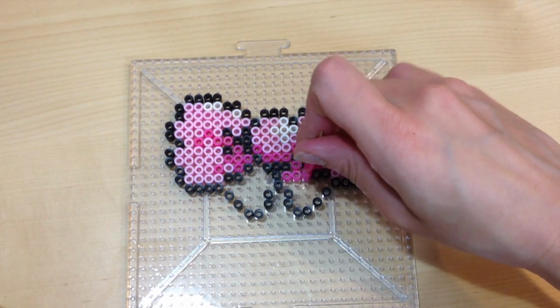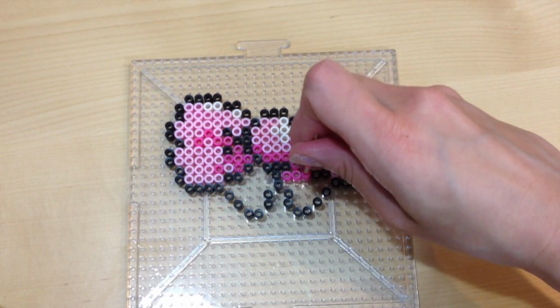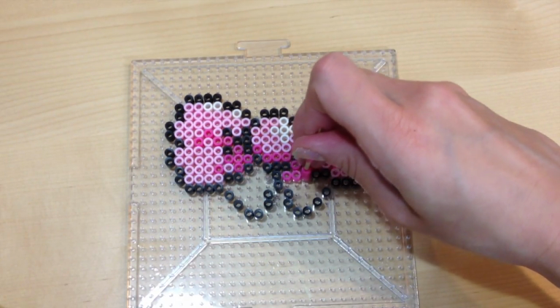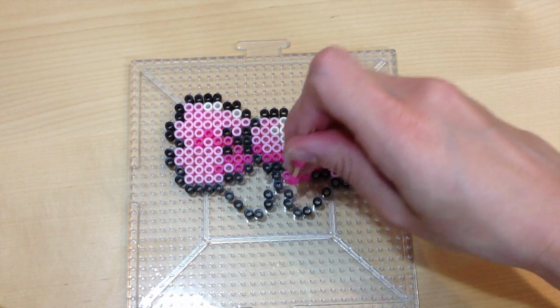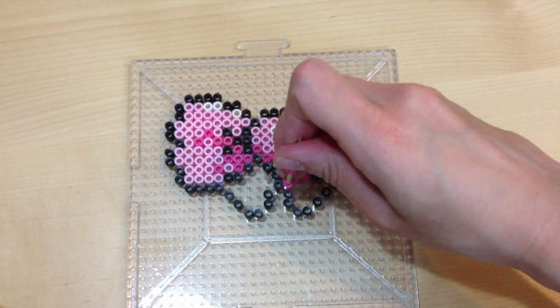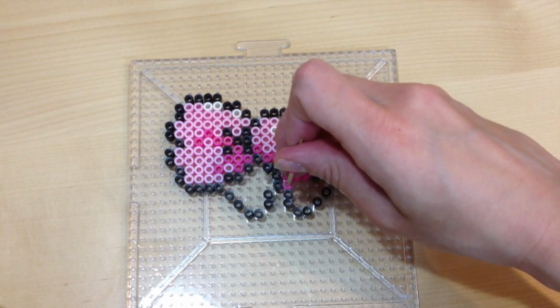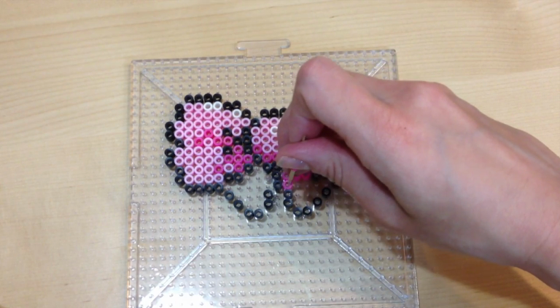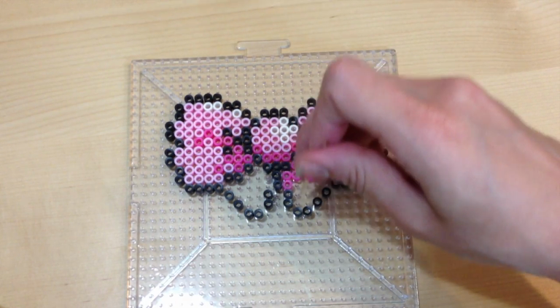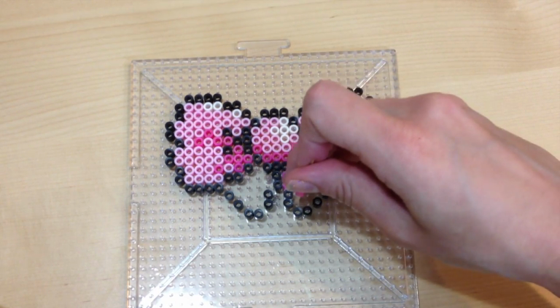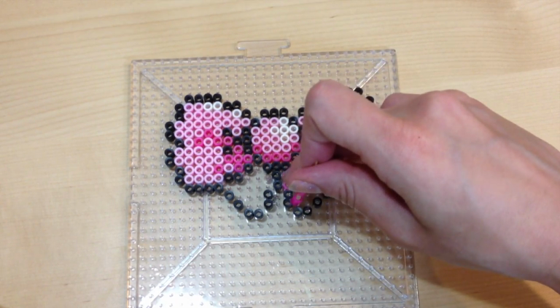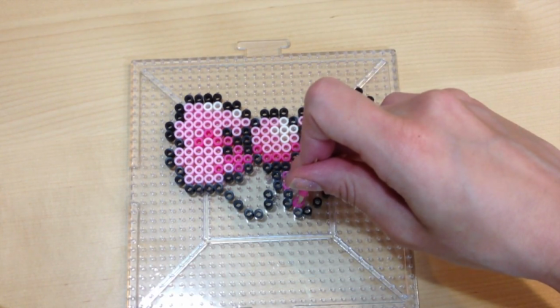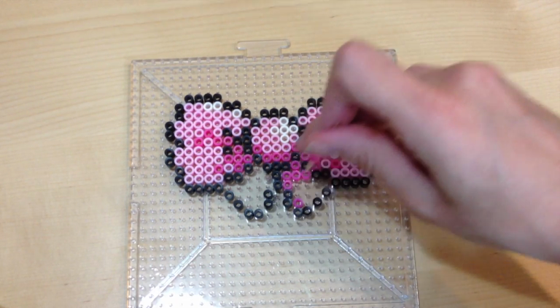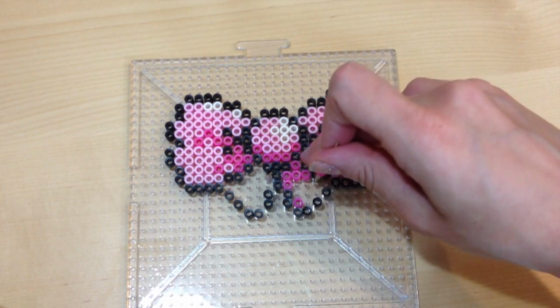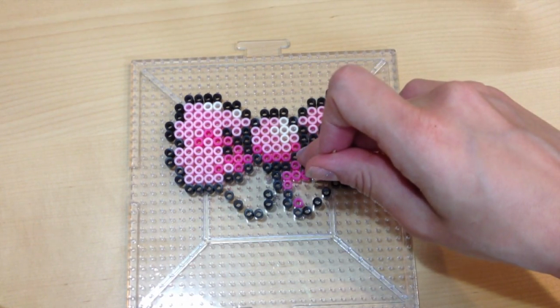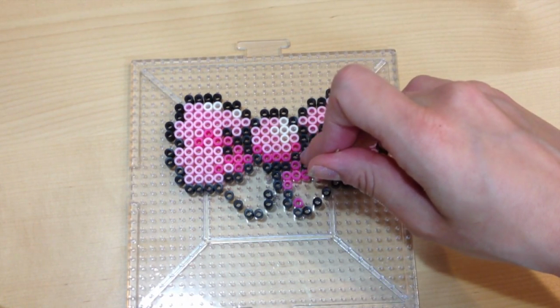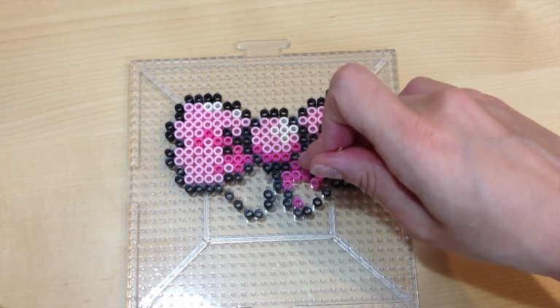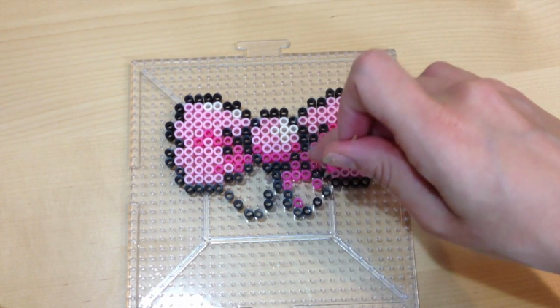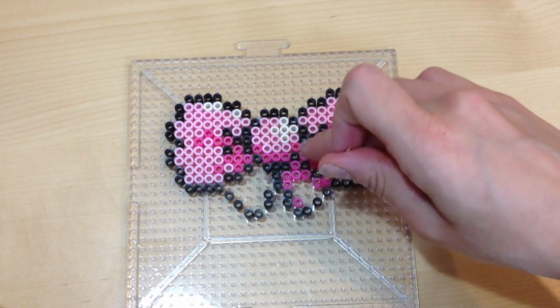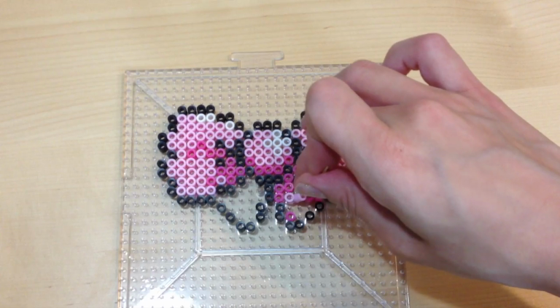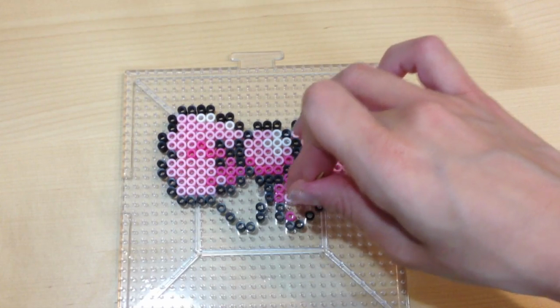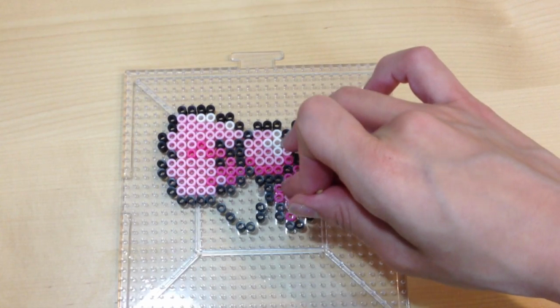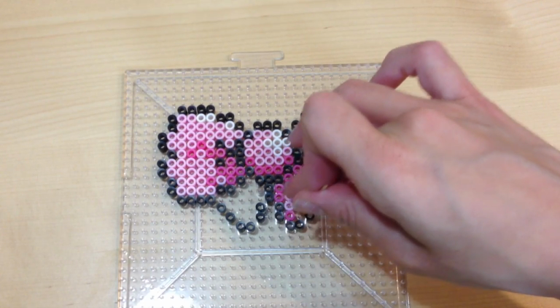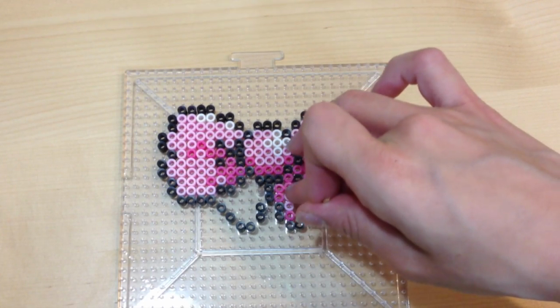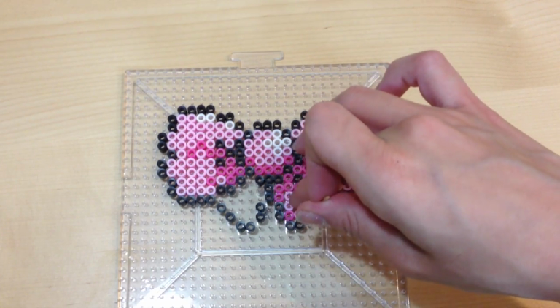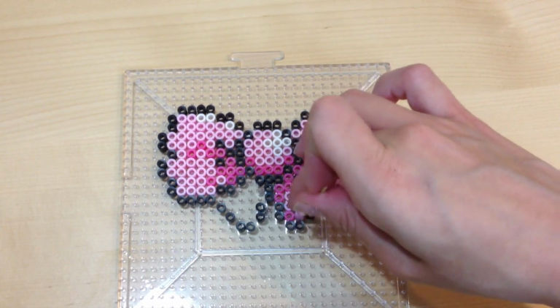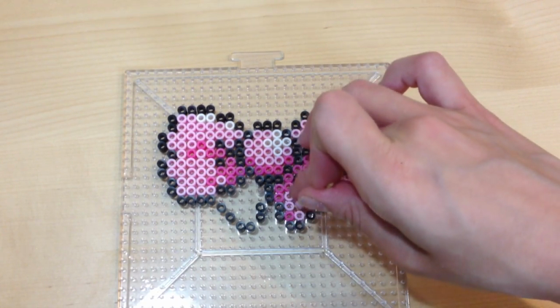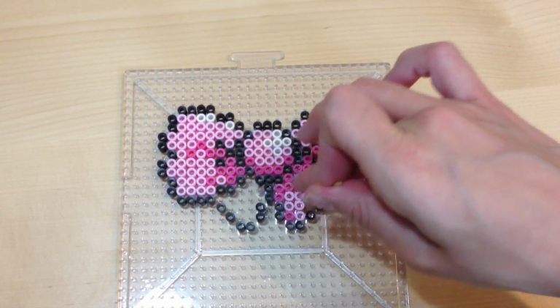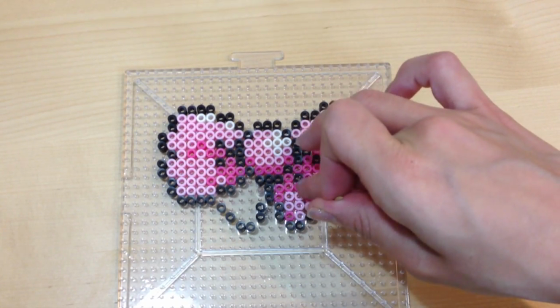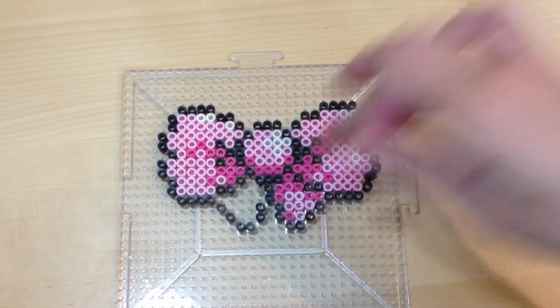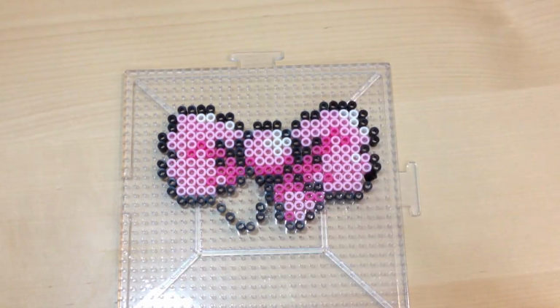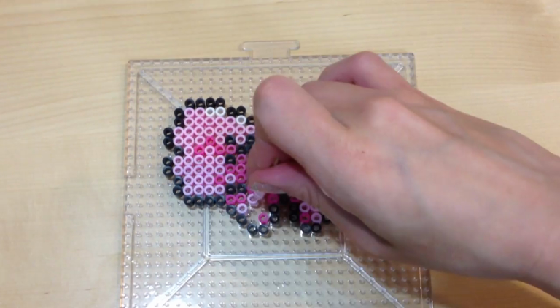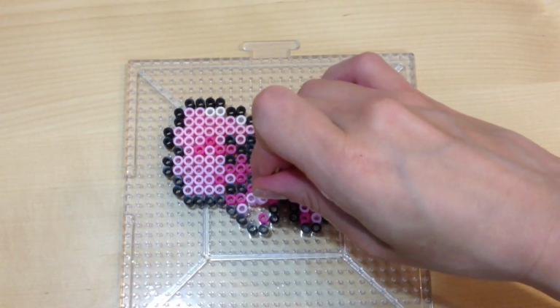Fill in the pink shade colors and make sure the darker pink is focused near the areas where the bow crinkles and has more shadows. Fill in the rest with the lighter pink and your bow is pretty much almost done.